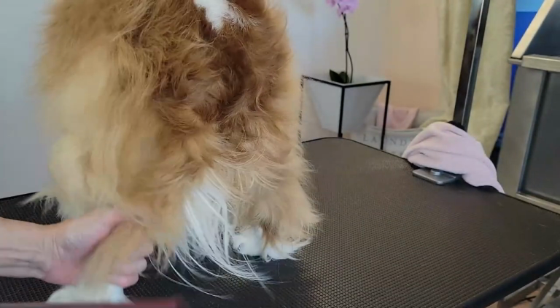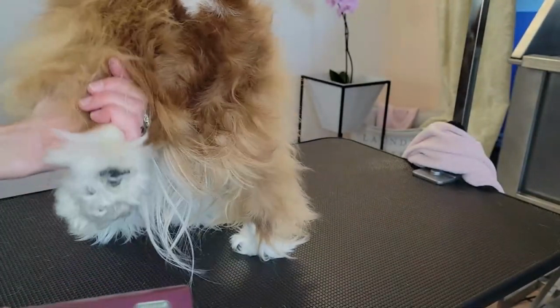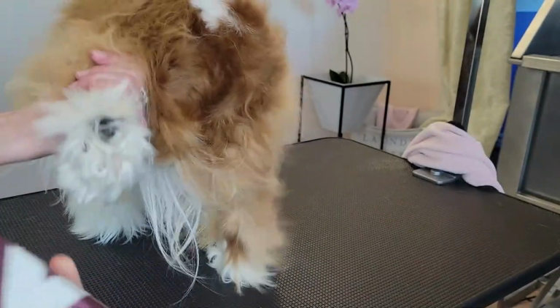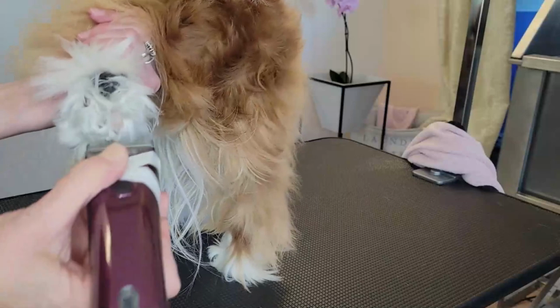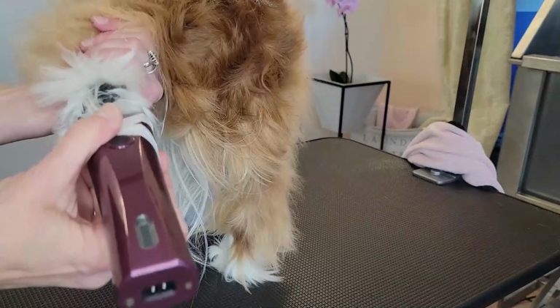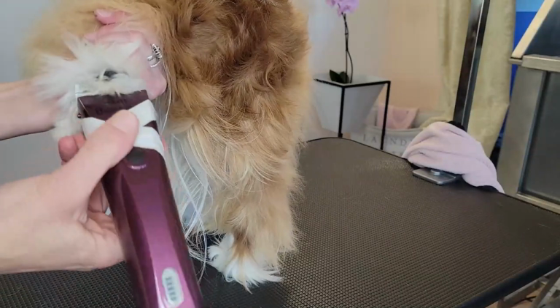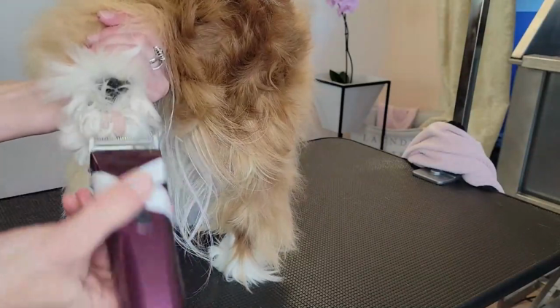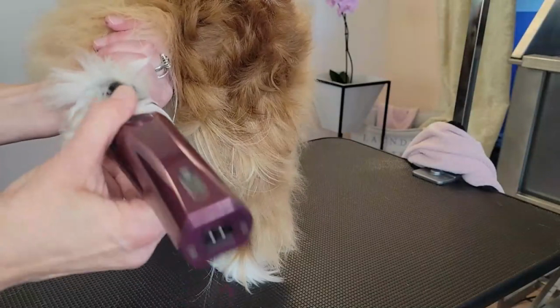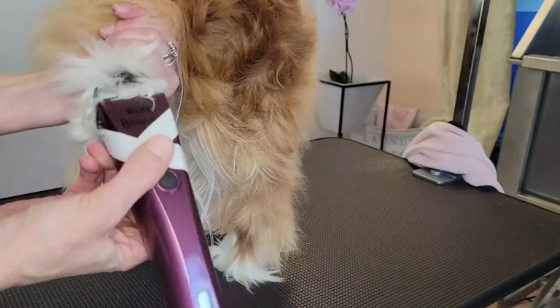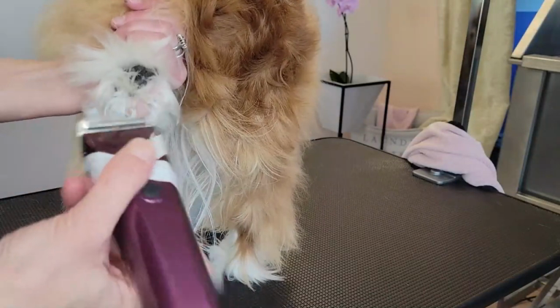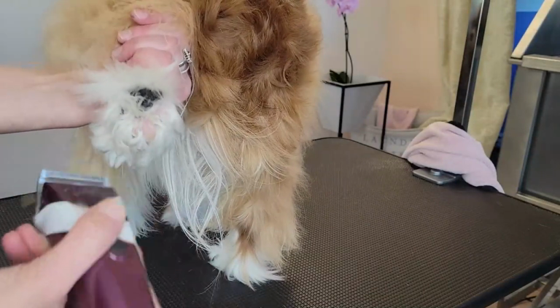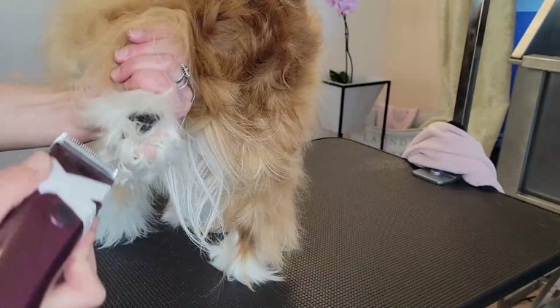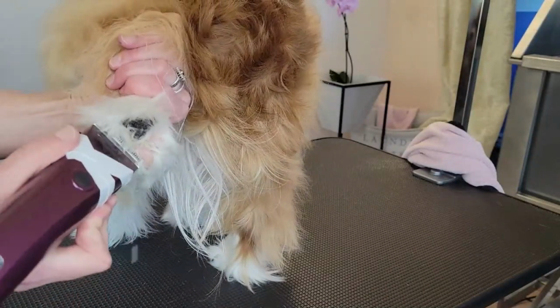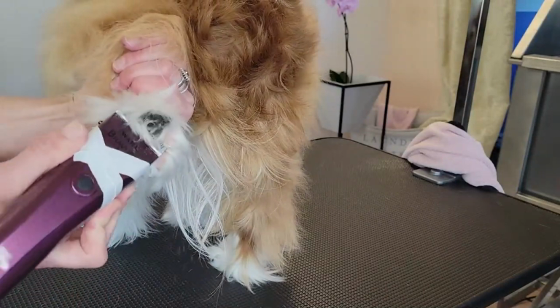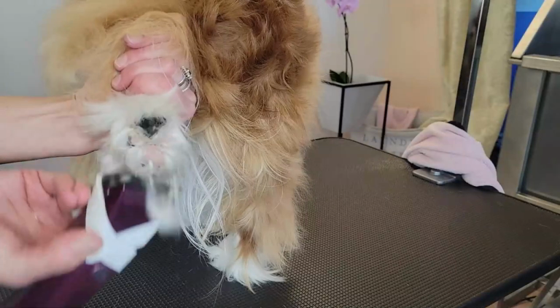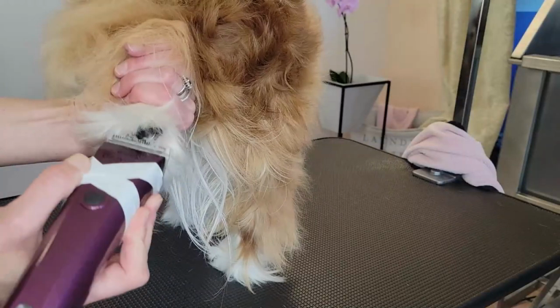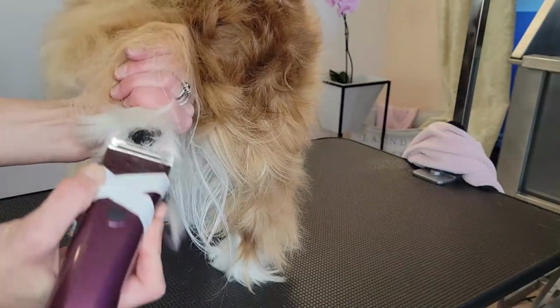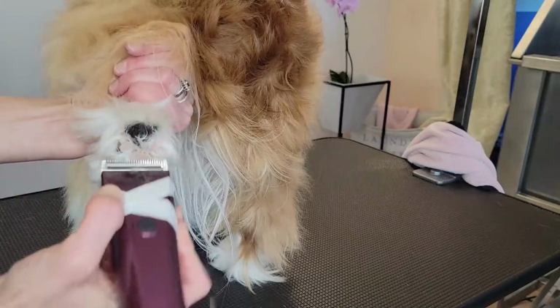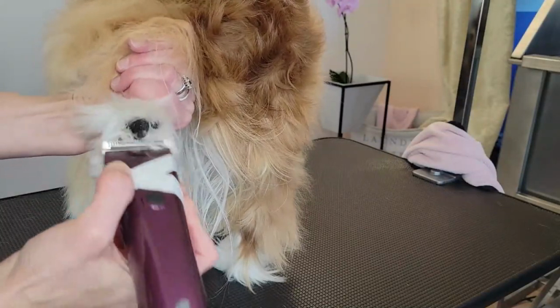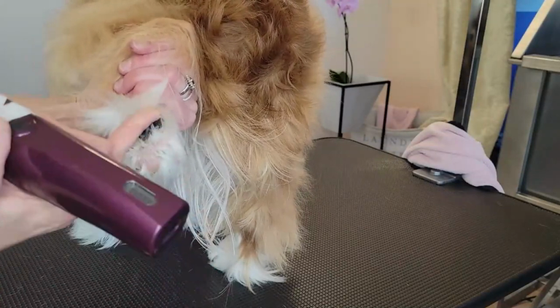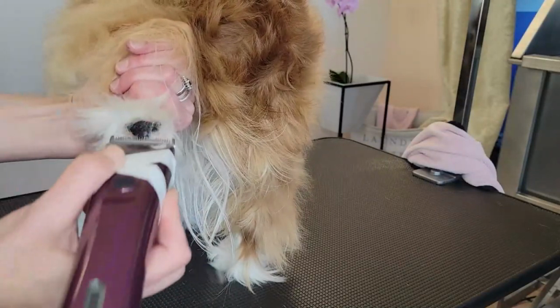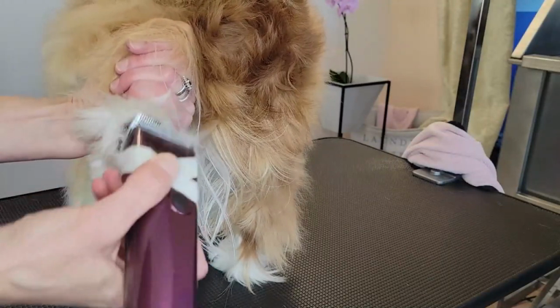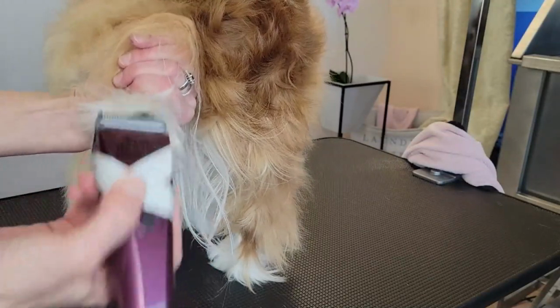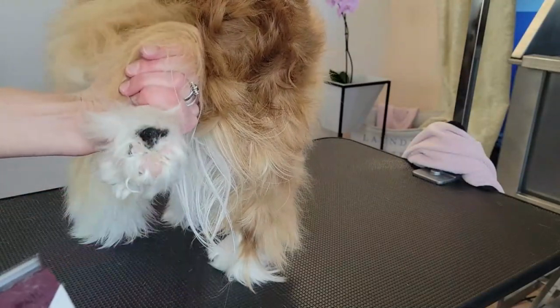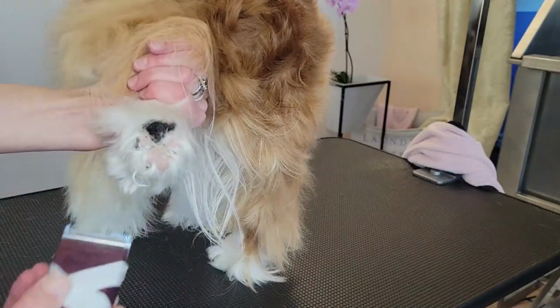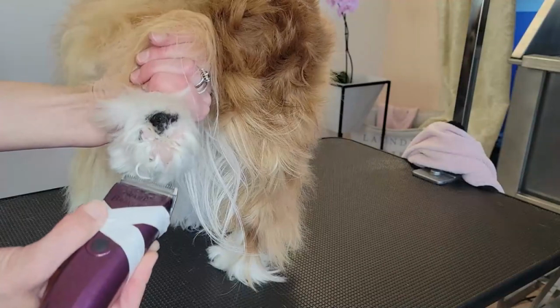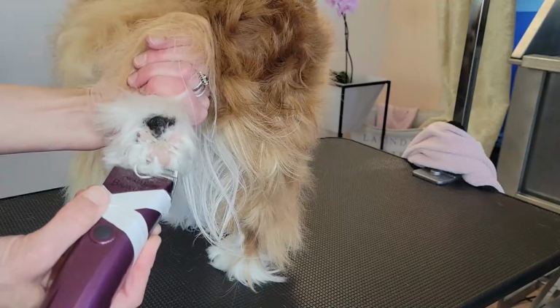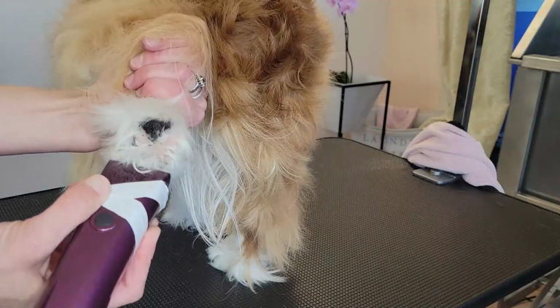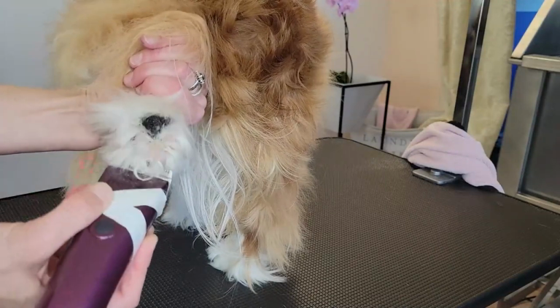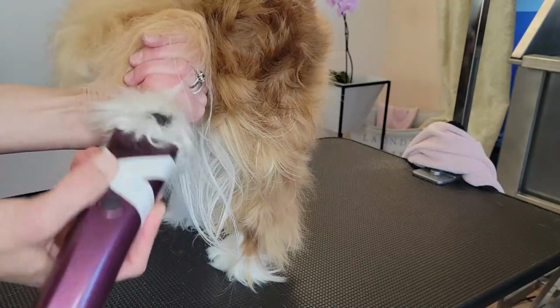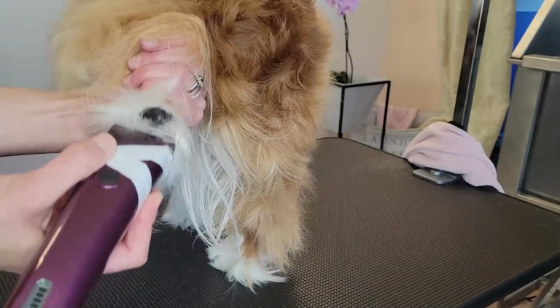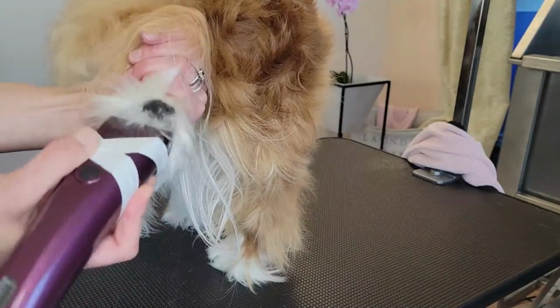So we can go ahead and take a look. I'm going to be focusing on the large paw pad first — this is the pad that I can go ahead and dig into. This is the metacarpal pad, or the metatarsal pad for the rear feet. So I'm going ahead and shaving around that big pad.